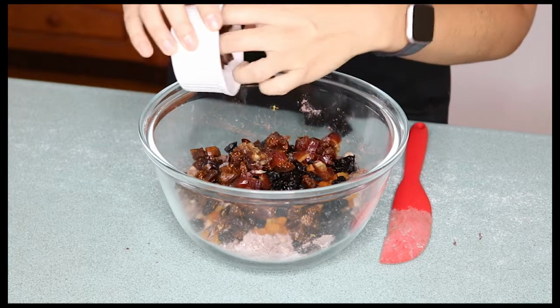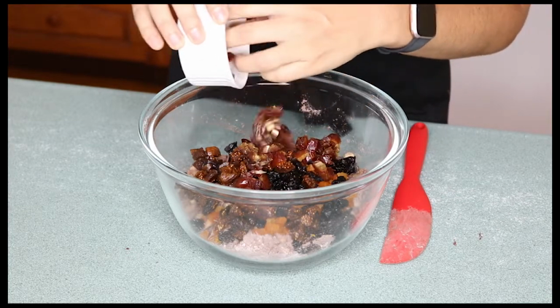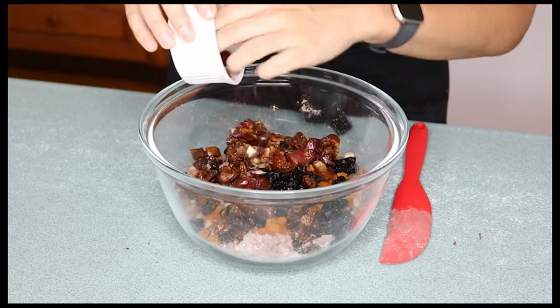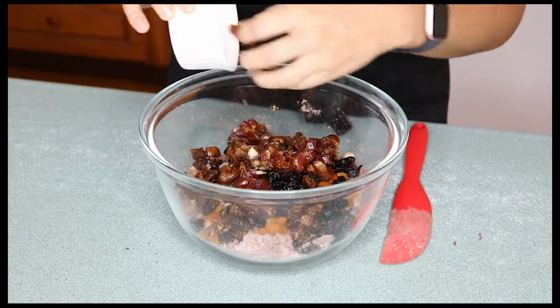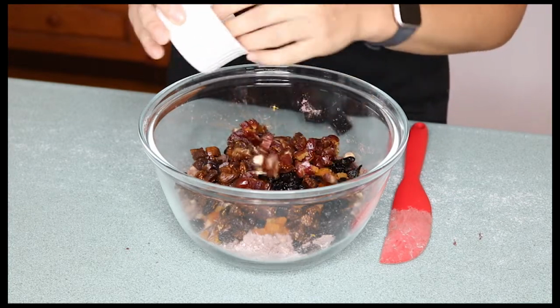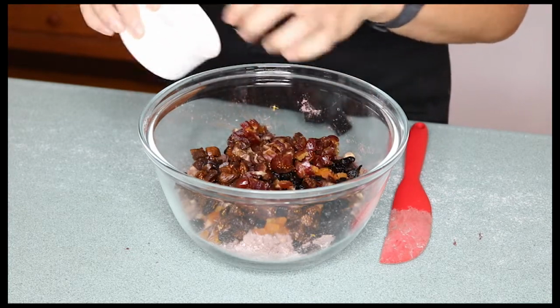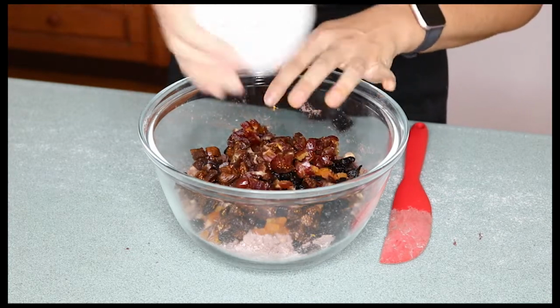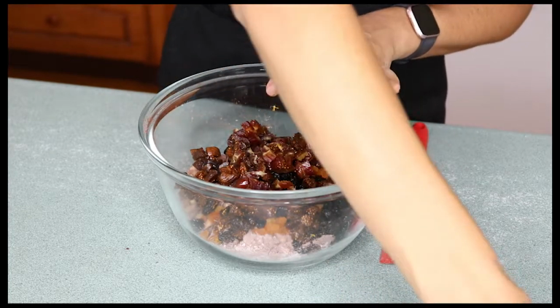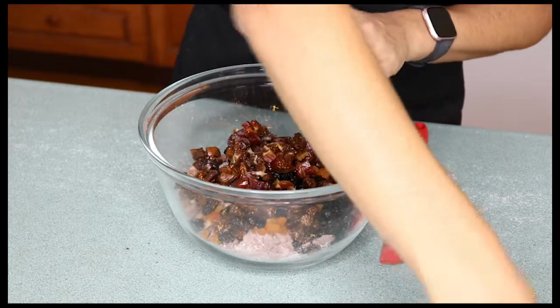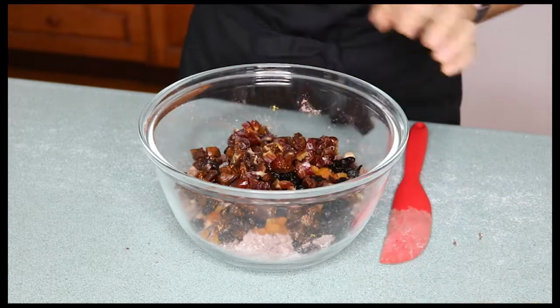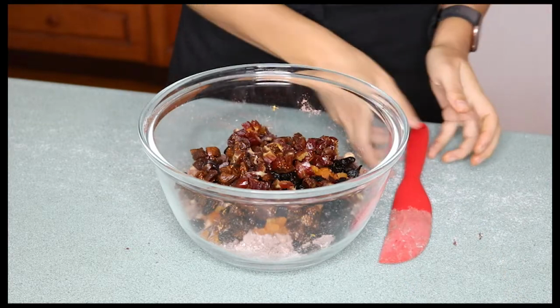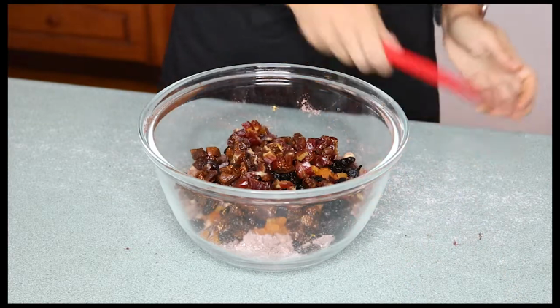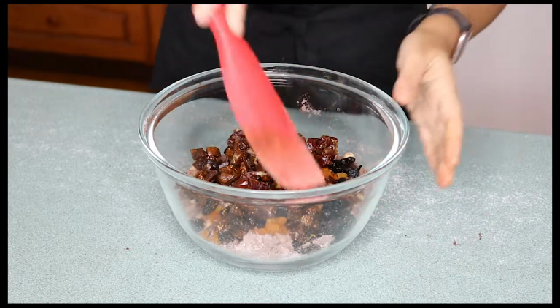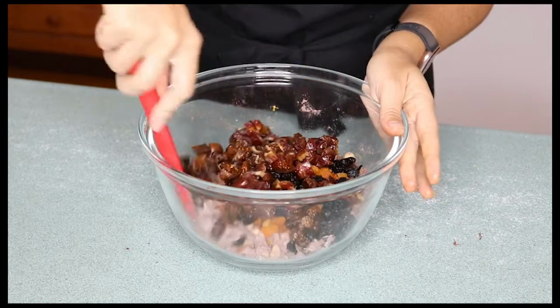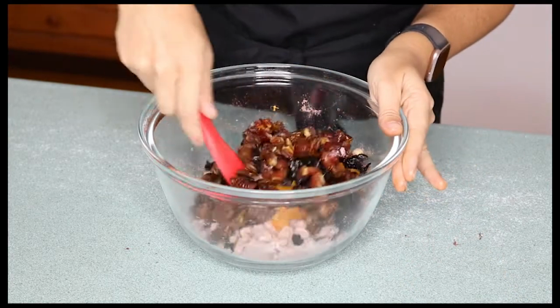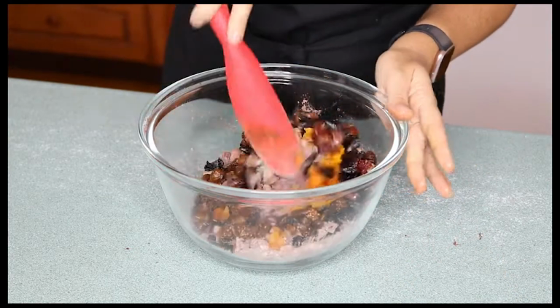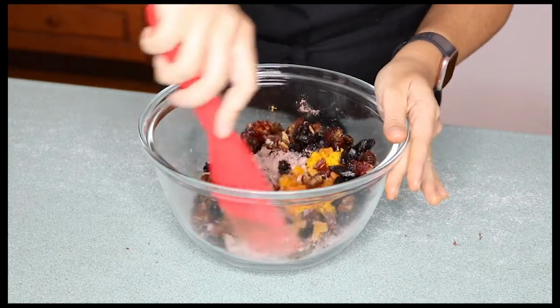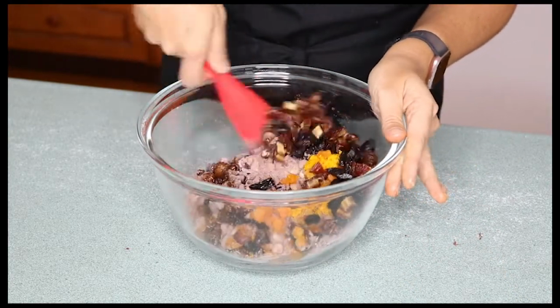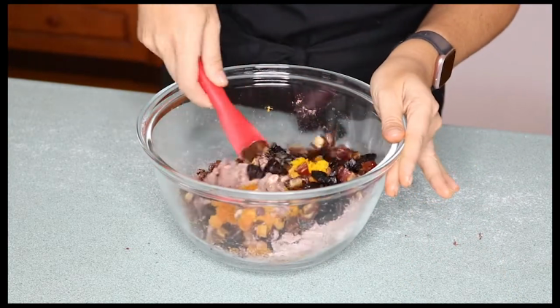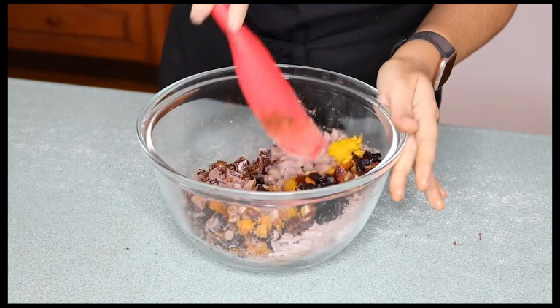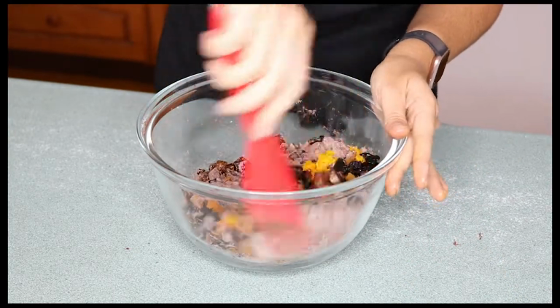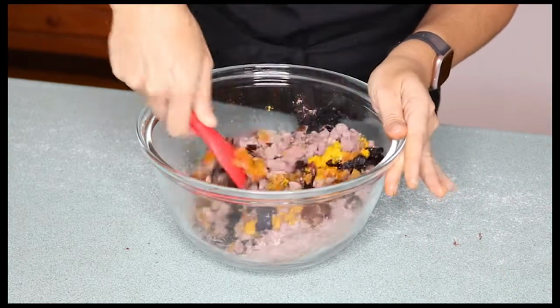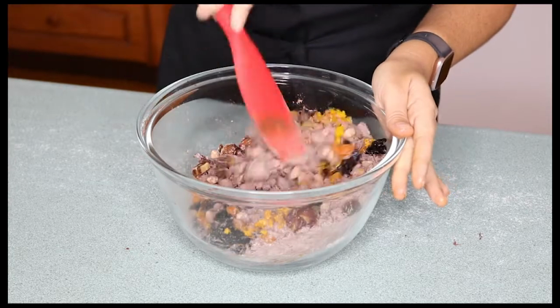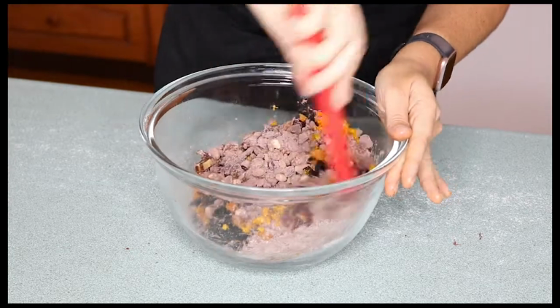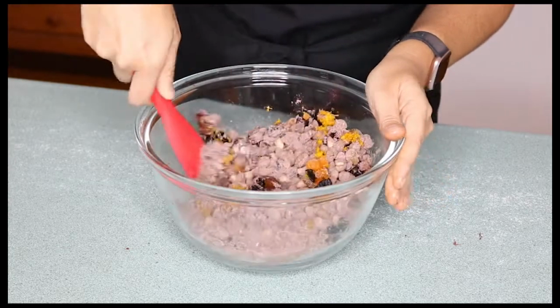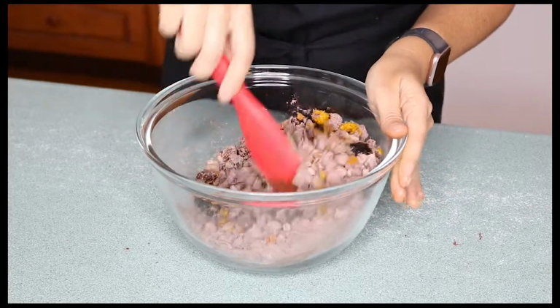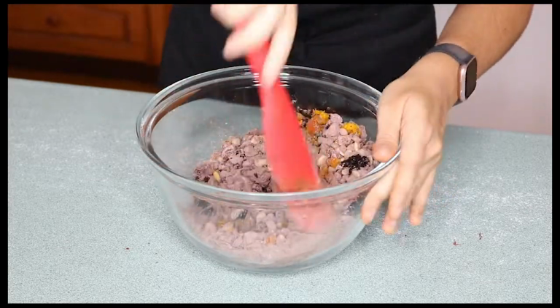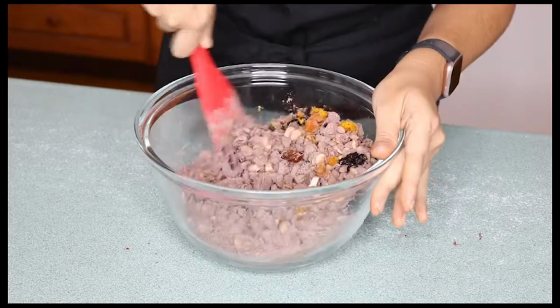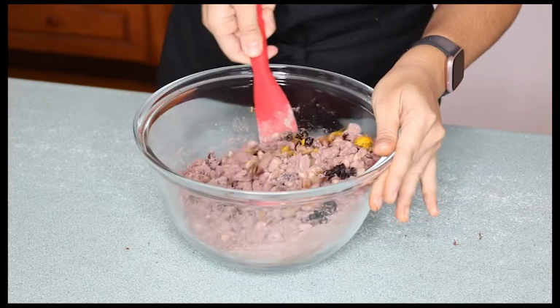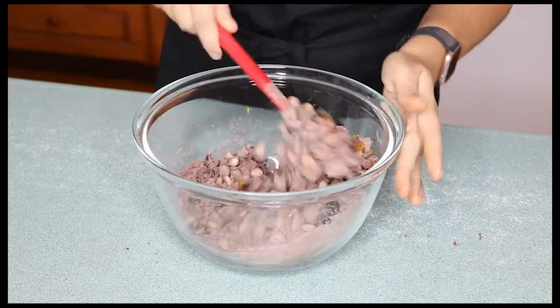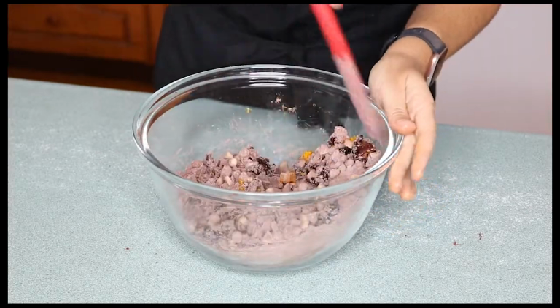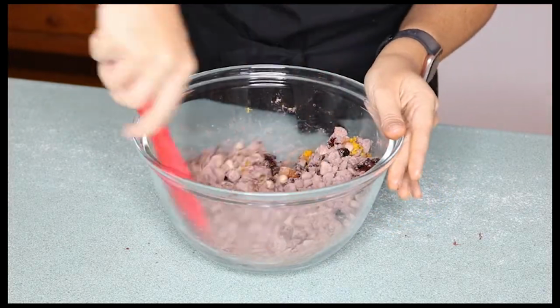I'm using medjool dates but normal dried dates would do. Stir this through really thoroughly this time, making sure that all those ingredients are evenly distributed.